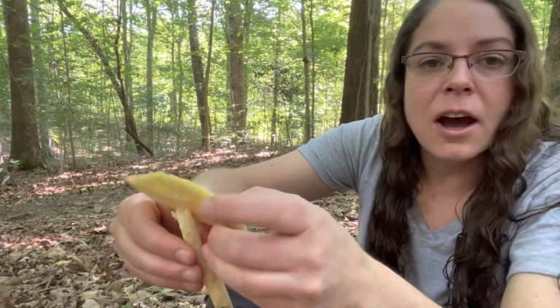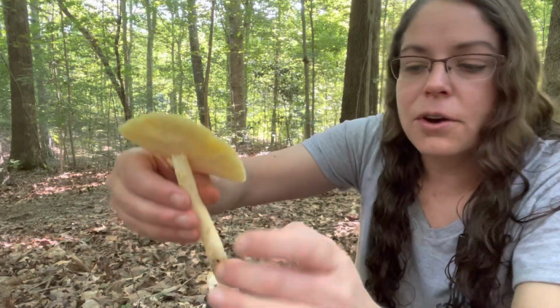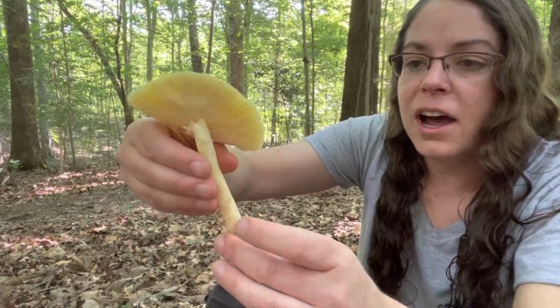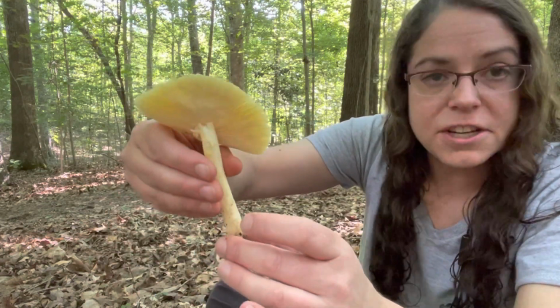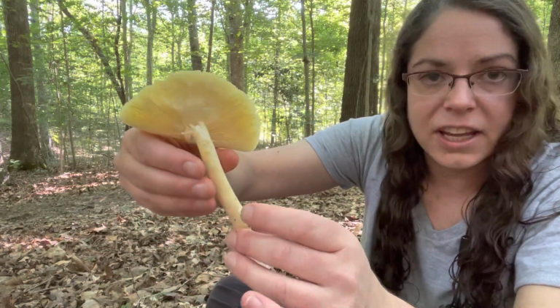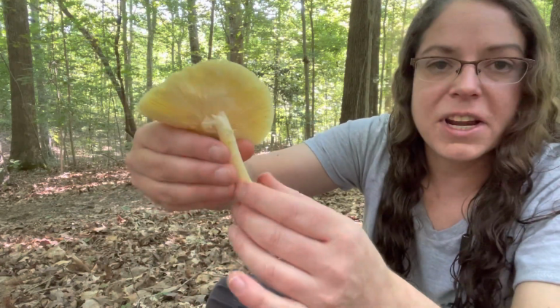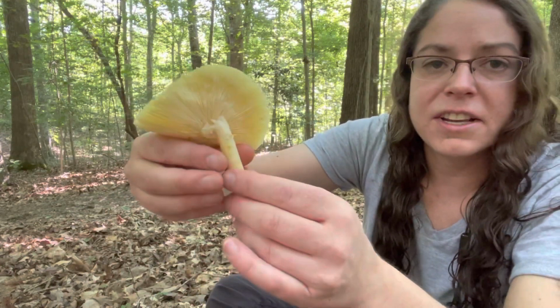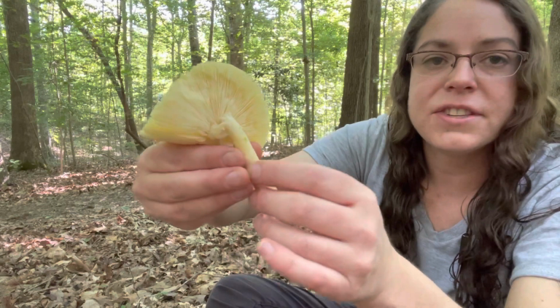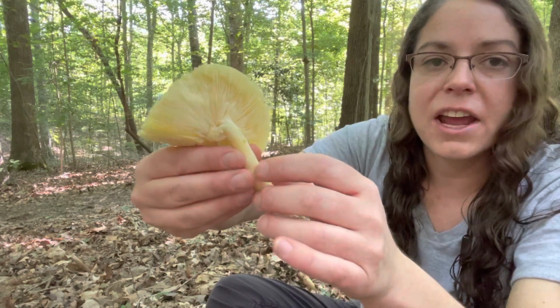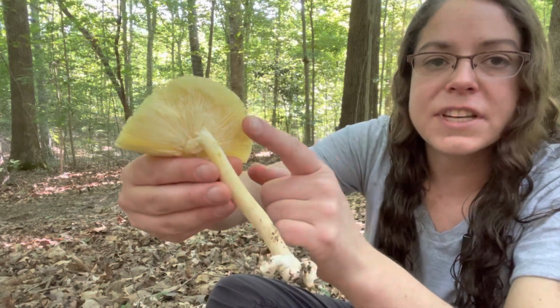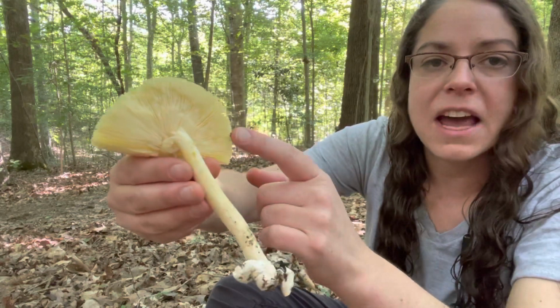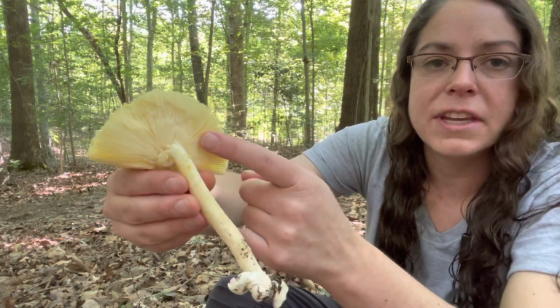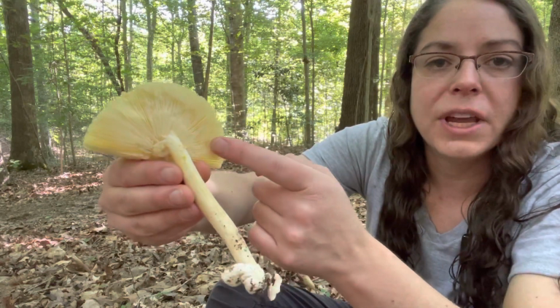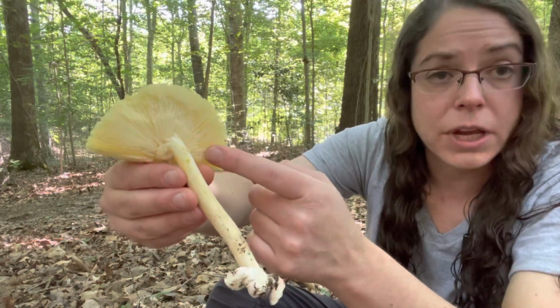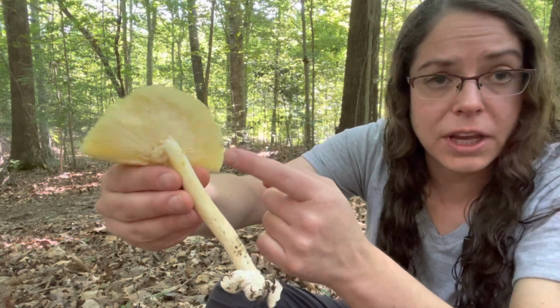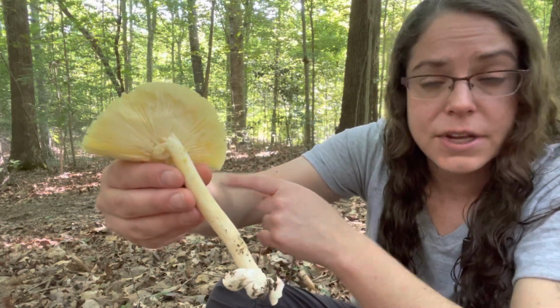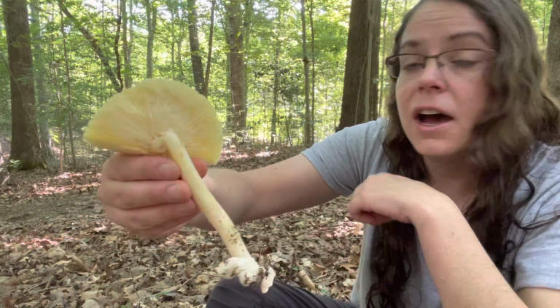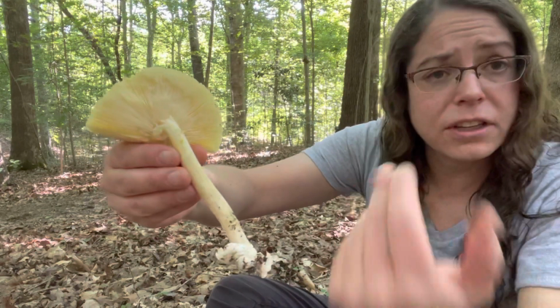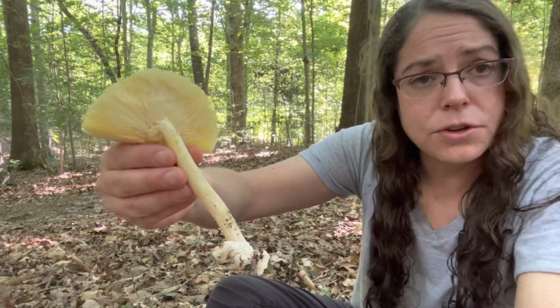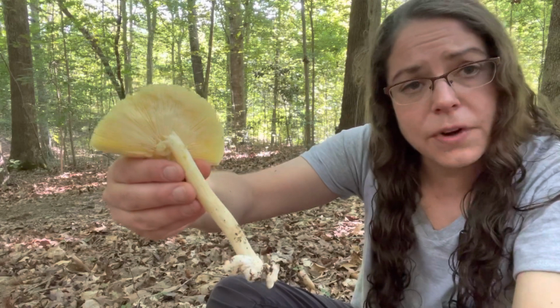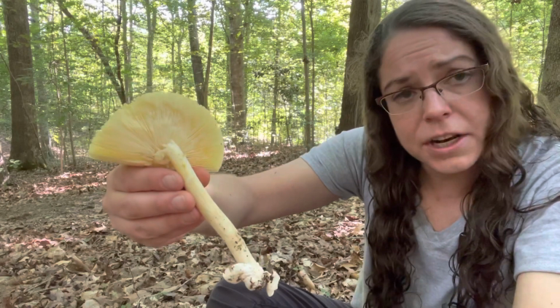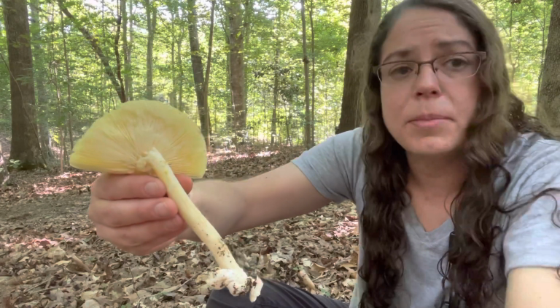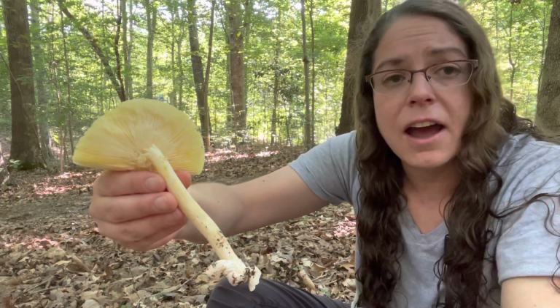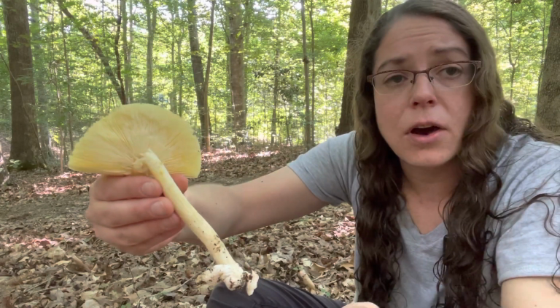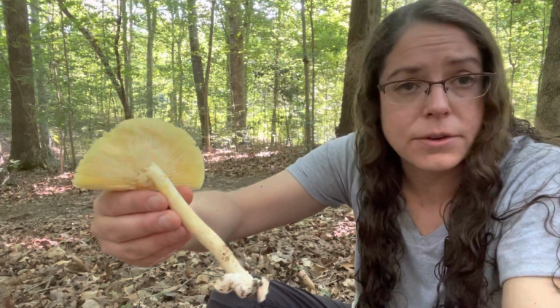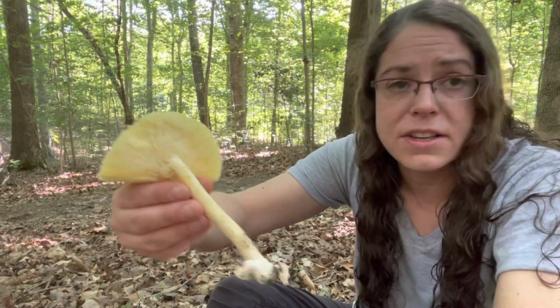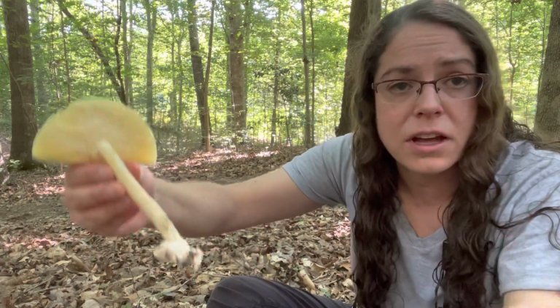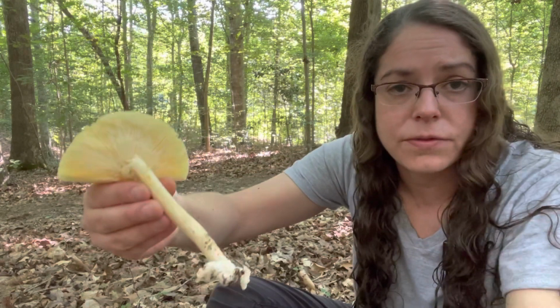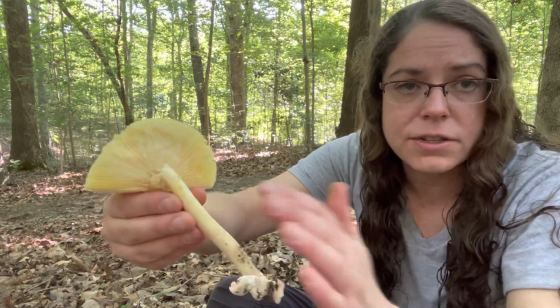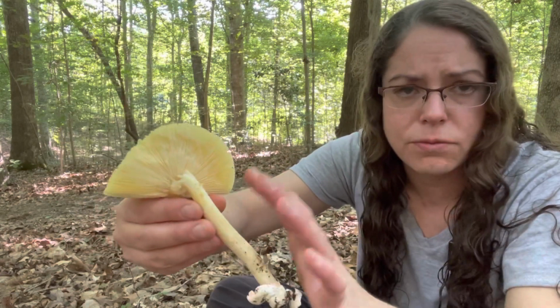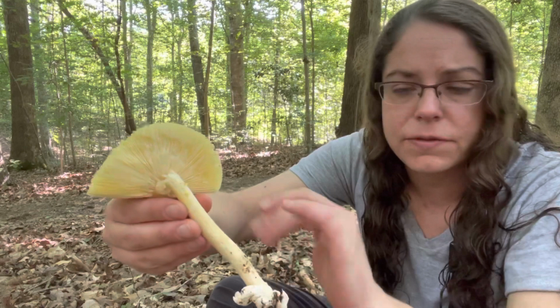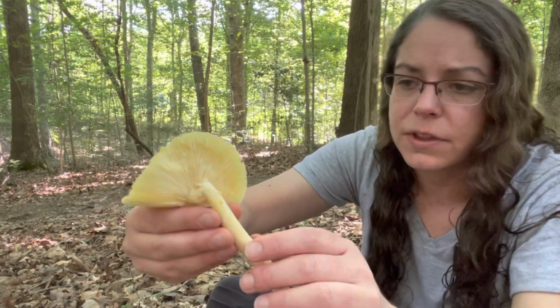Additionally, Amanita section cesareae oftentimes have yellowy or yellow gills. This is a little unusual for Amanitas that typically have white gills as a sort of genus-wide trait. So that's a really good feature for them.